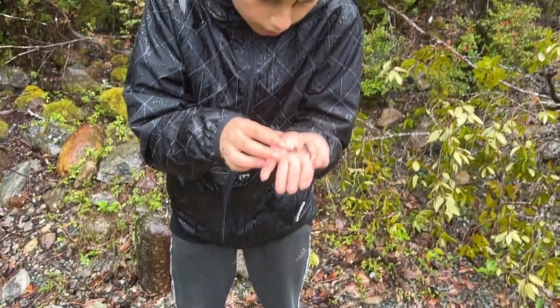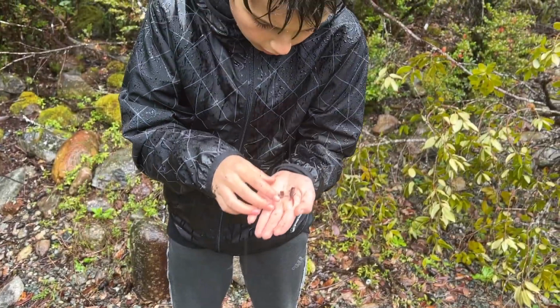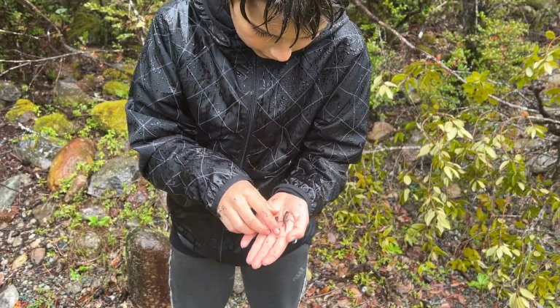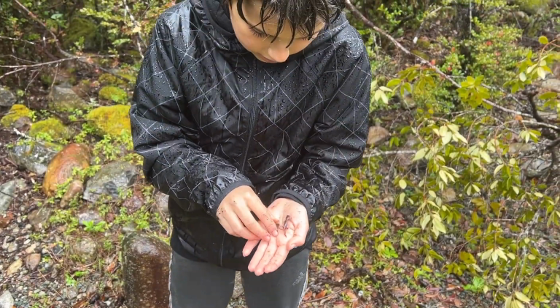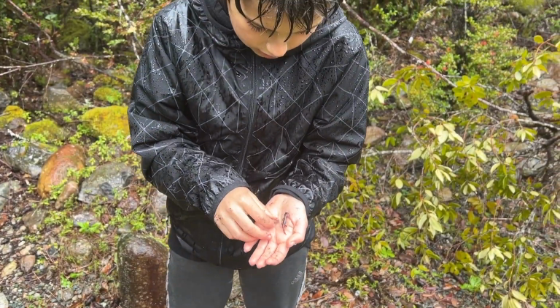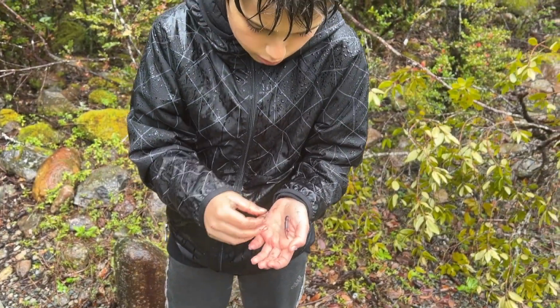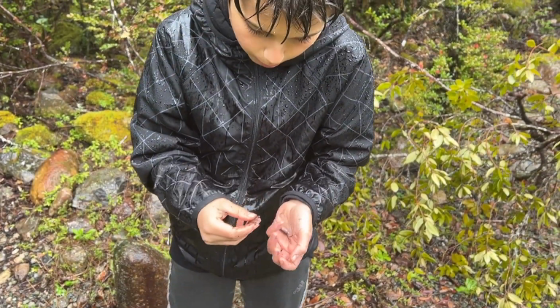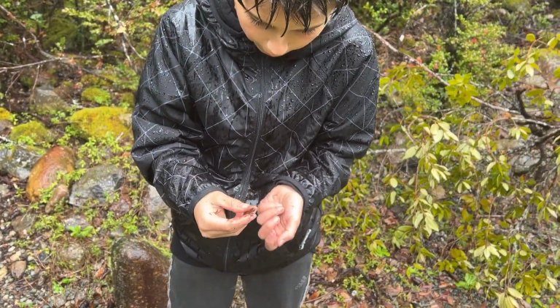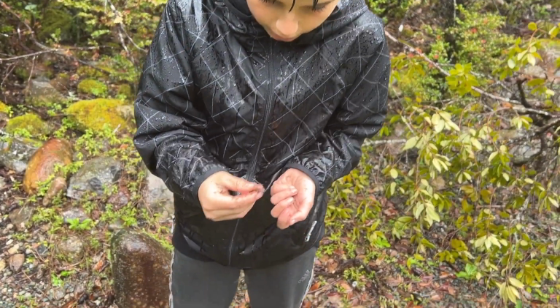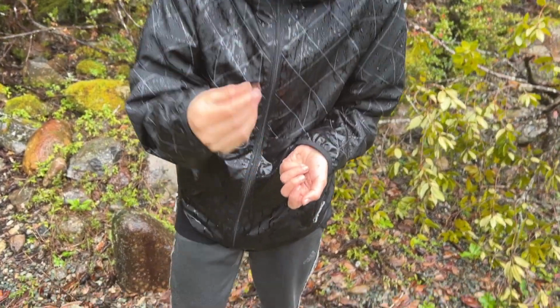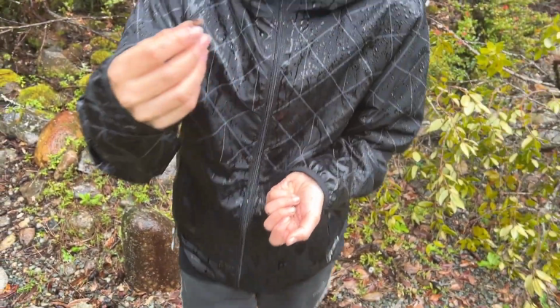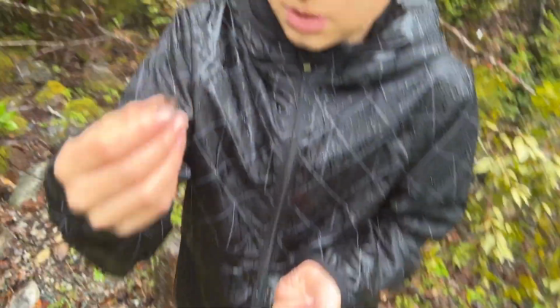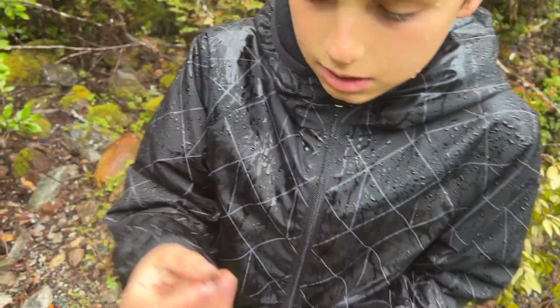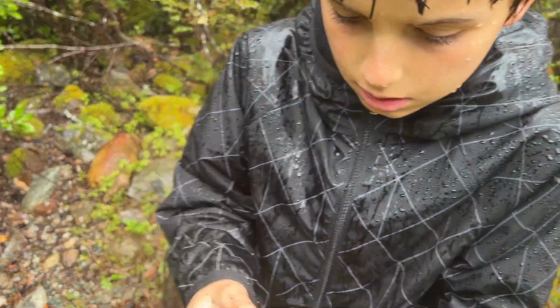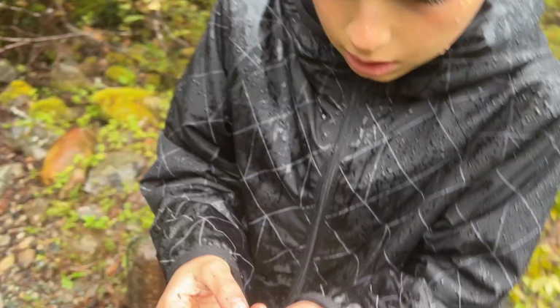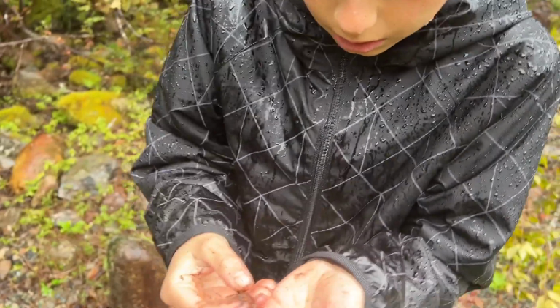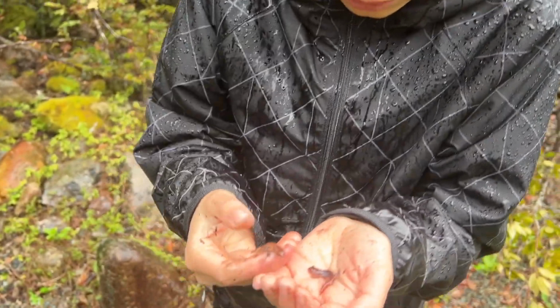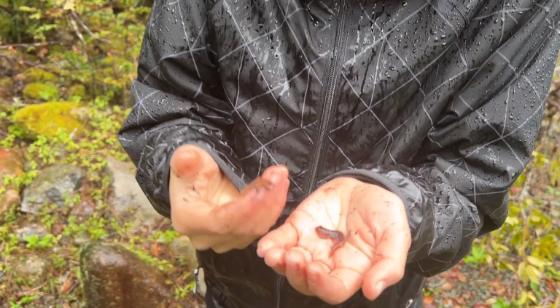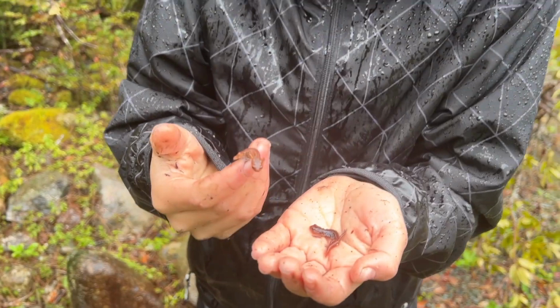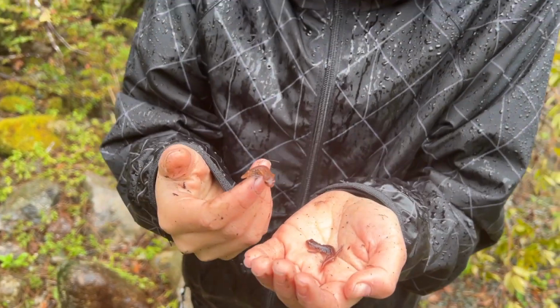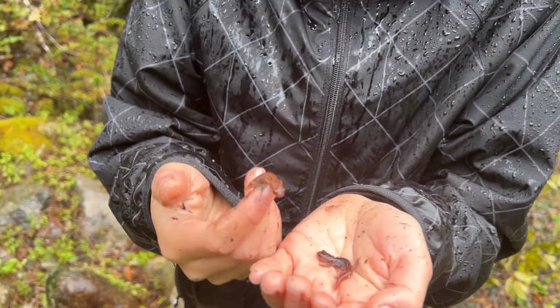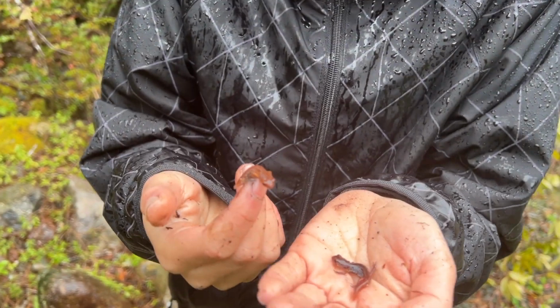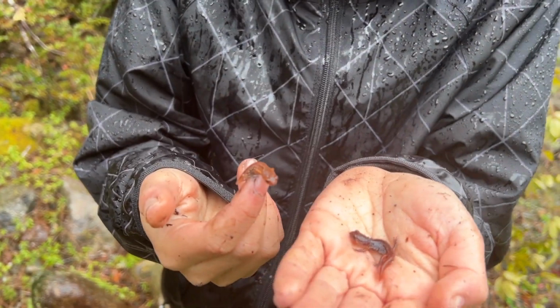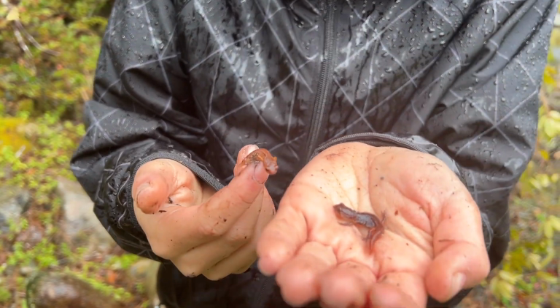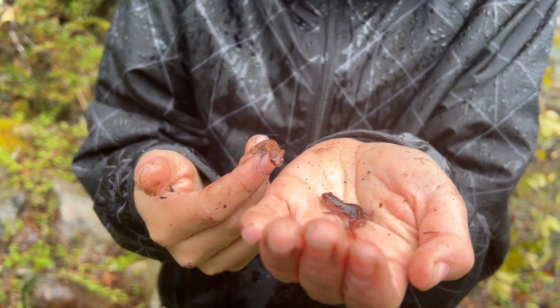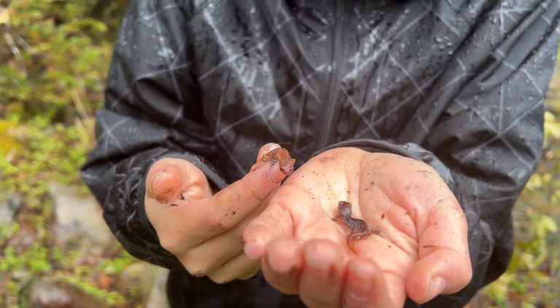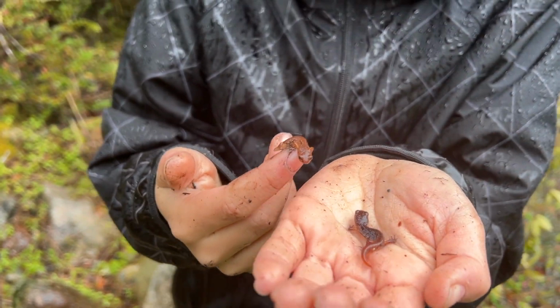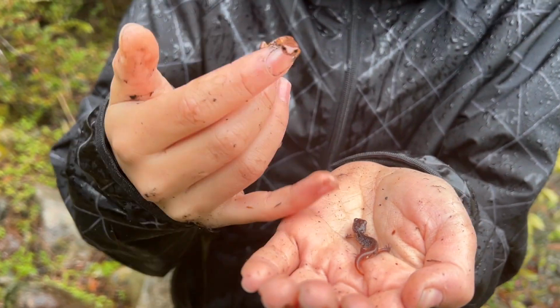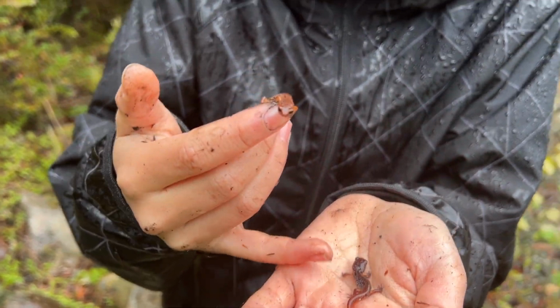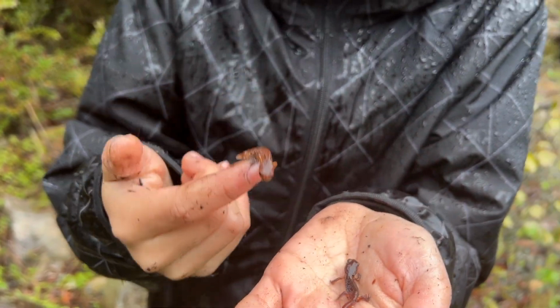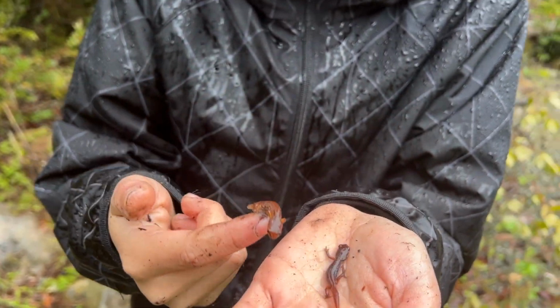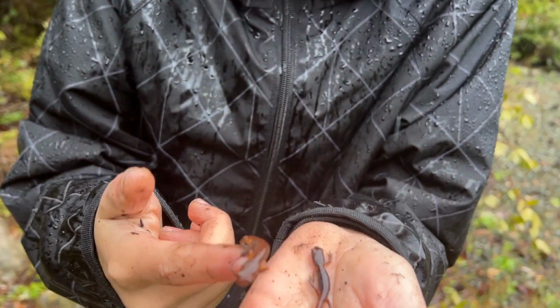Alright guys, got two more baby Ensatinas. Looks like this one's at least part painted and that one's mostly Oregon.